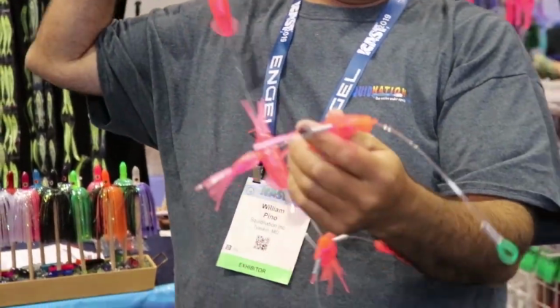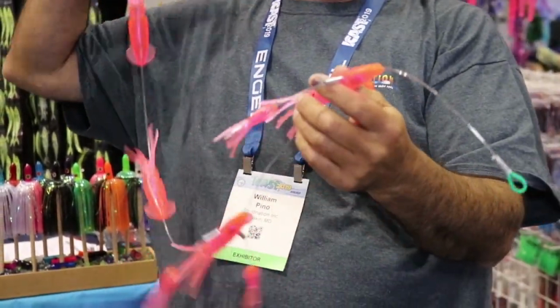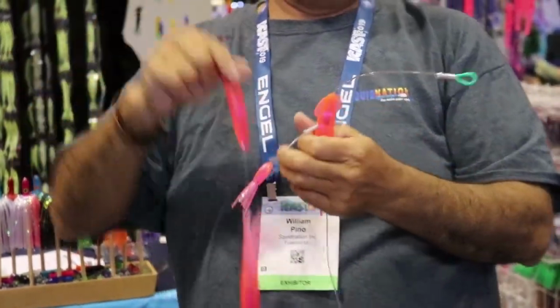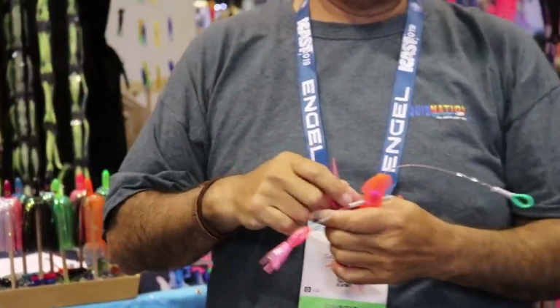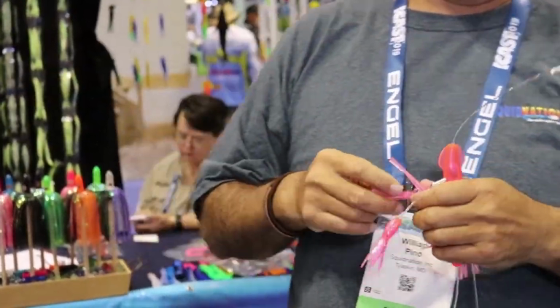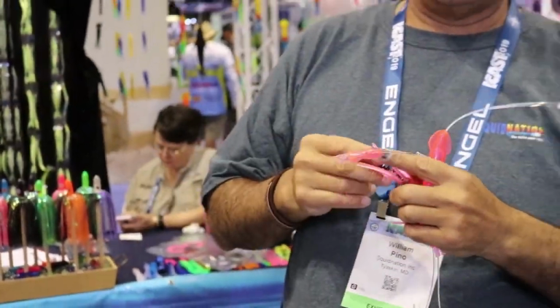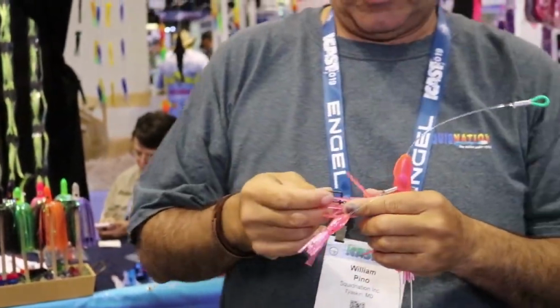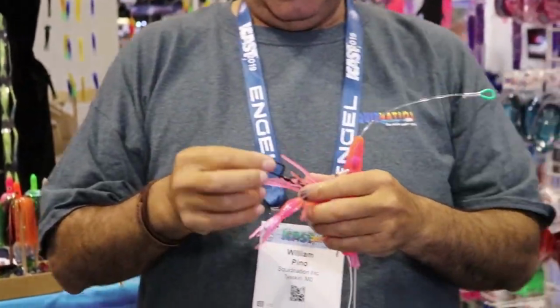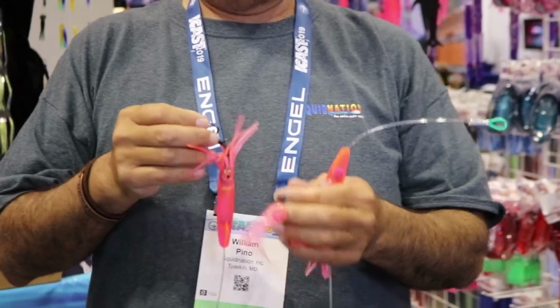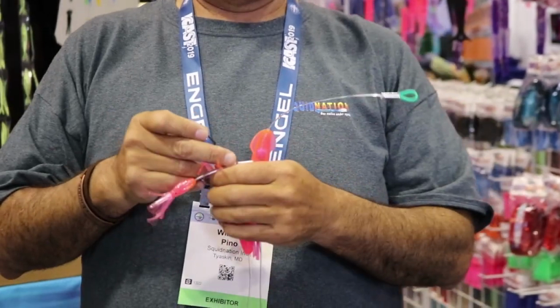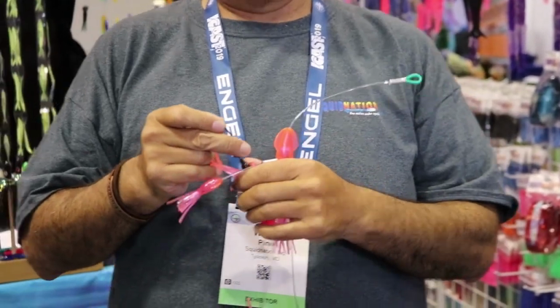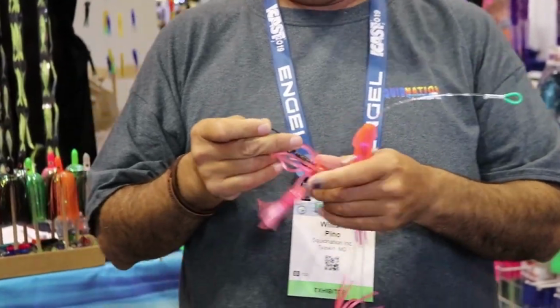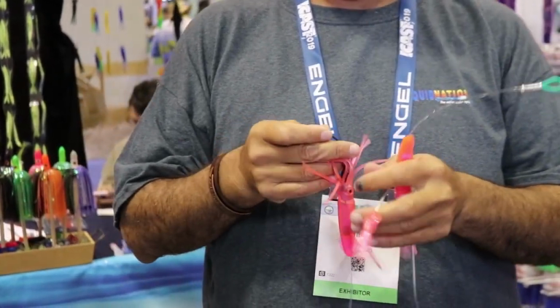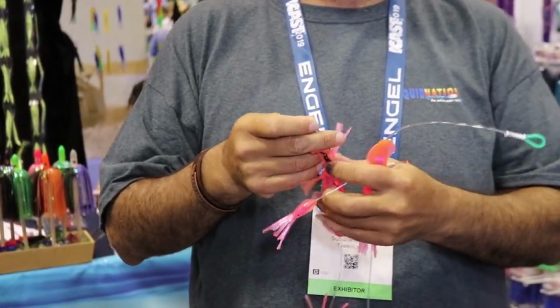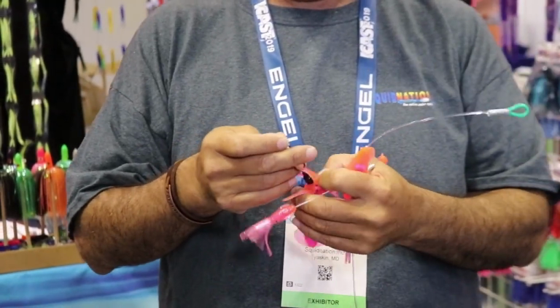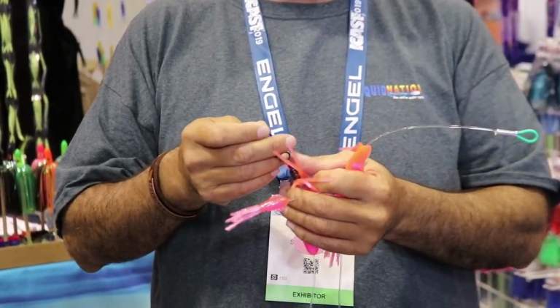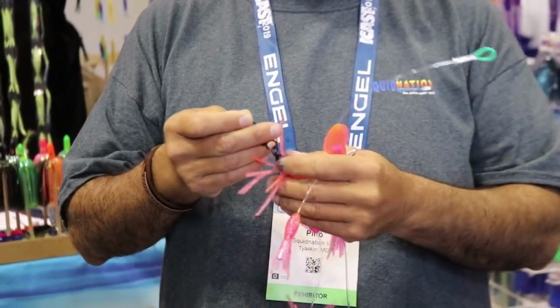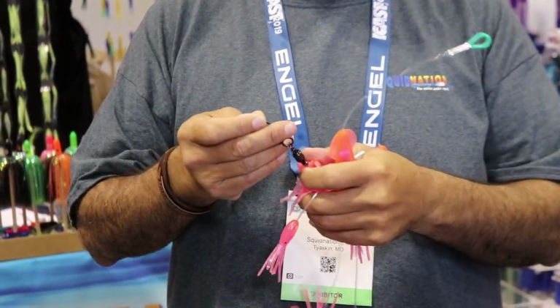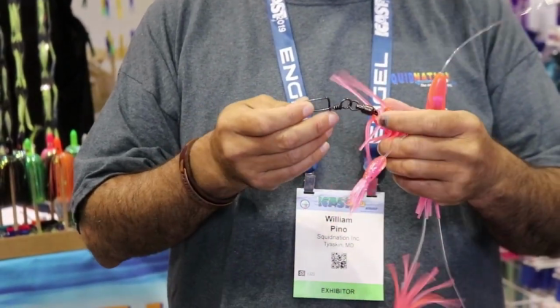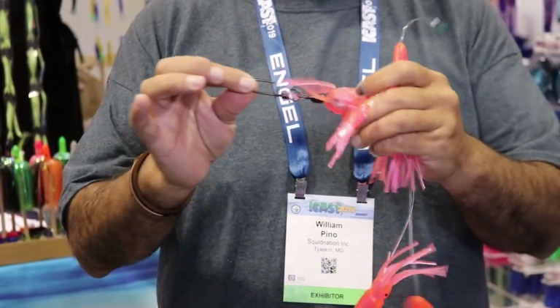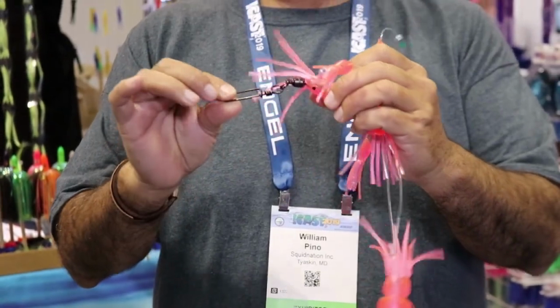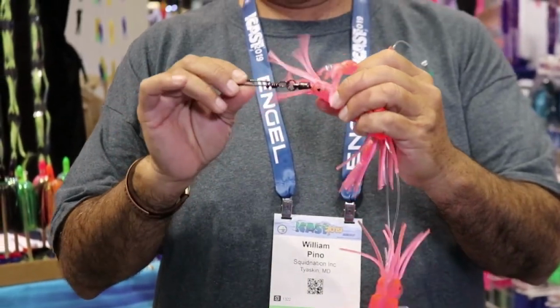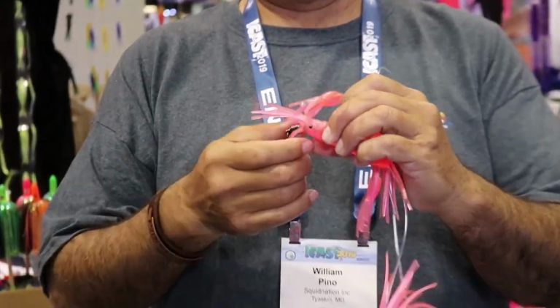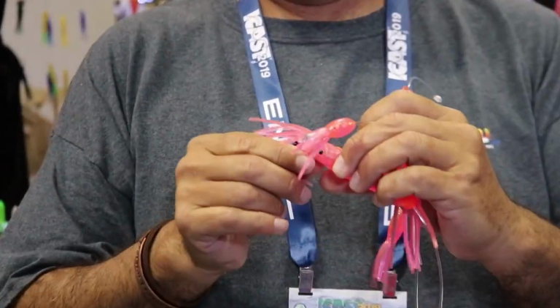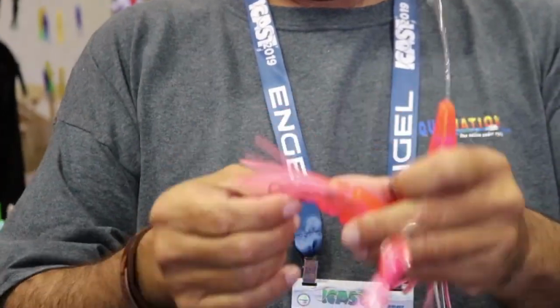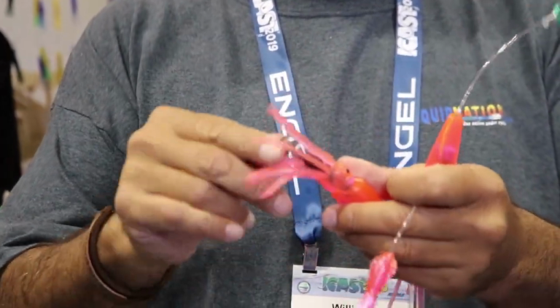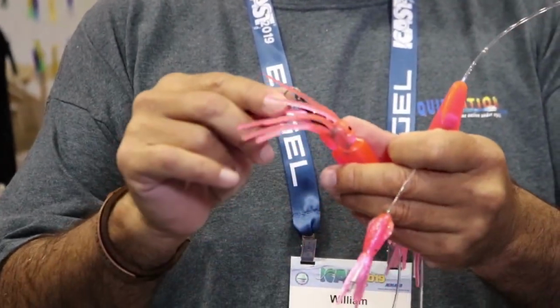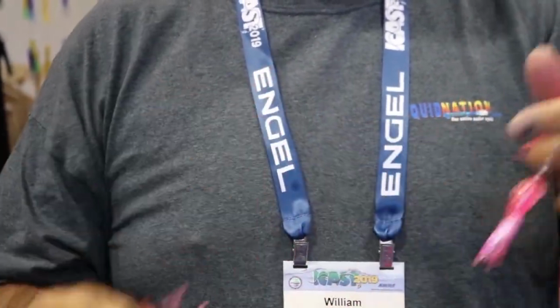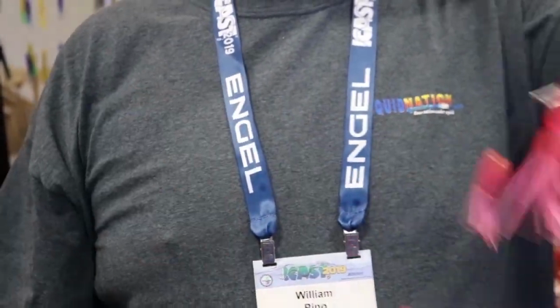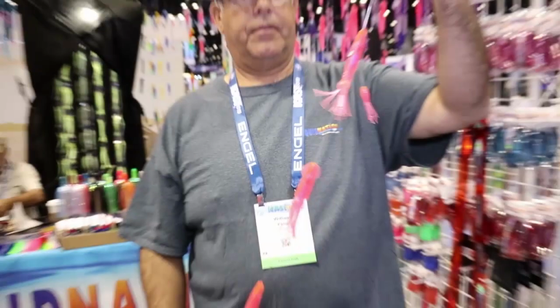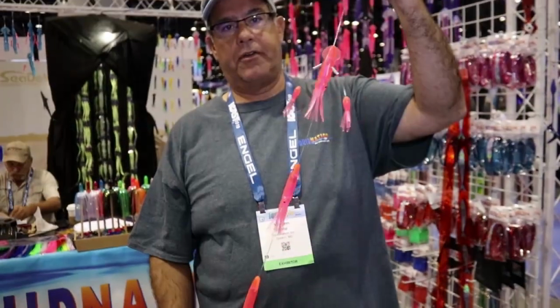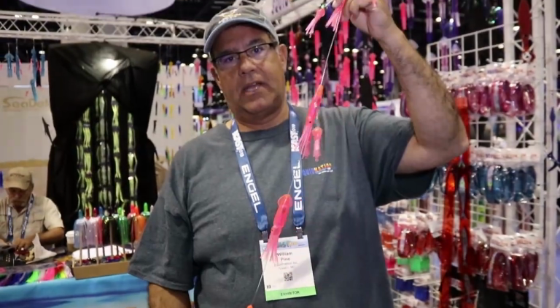We went a little overboard on the swivel because so many people have been catching lots of big yellowfins and big eyes with this little rig. So we have a very very beefy swivel and it's on 300 pound test.